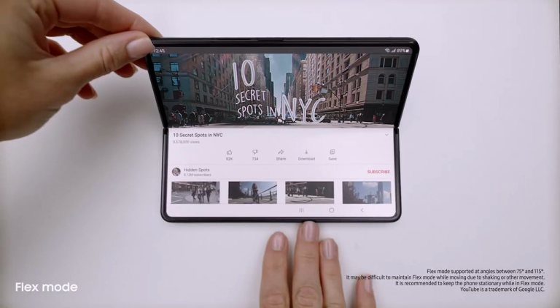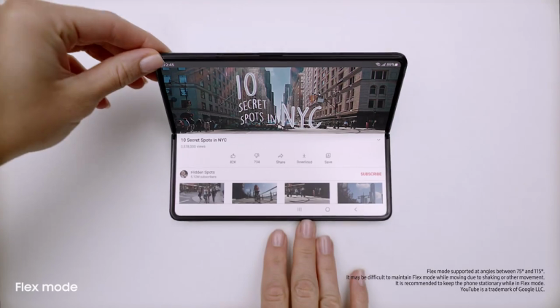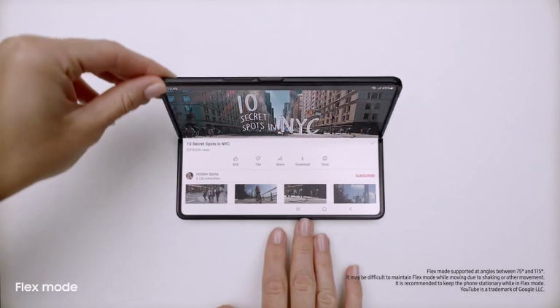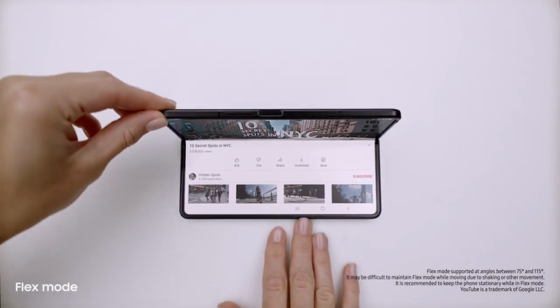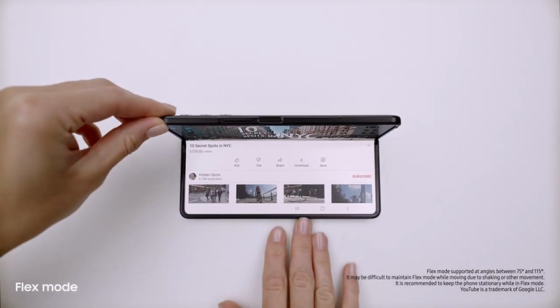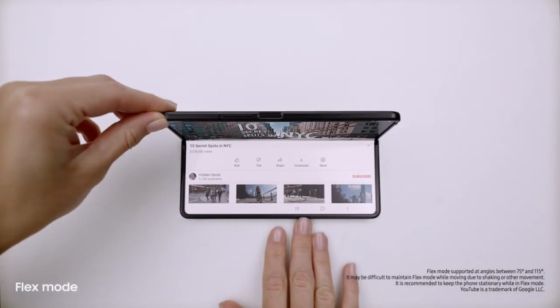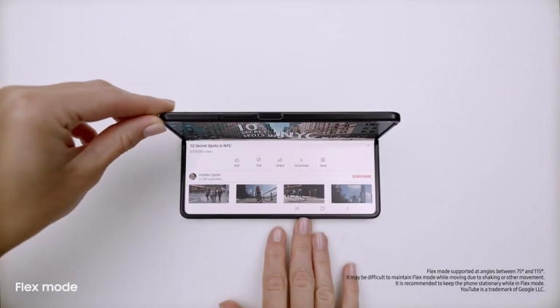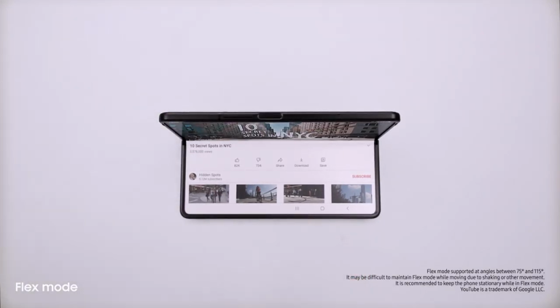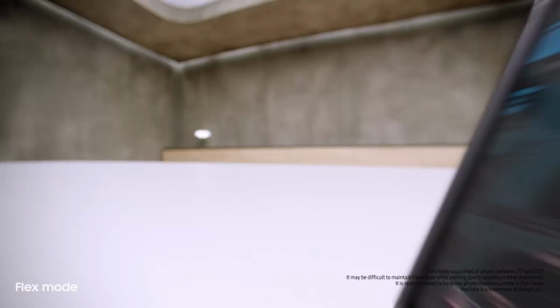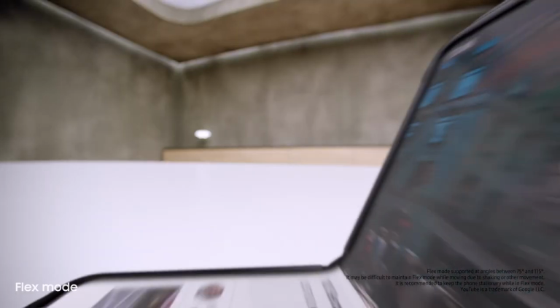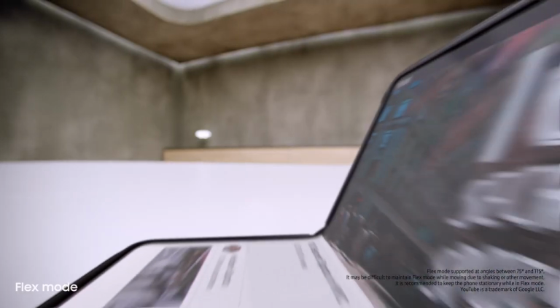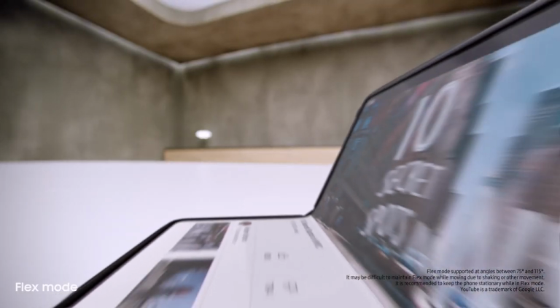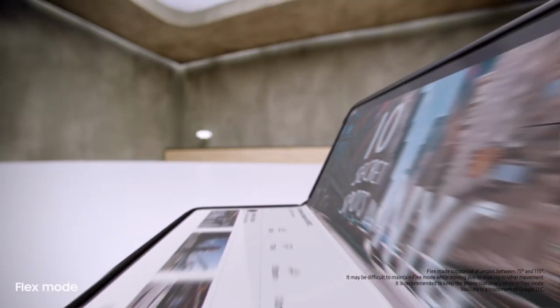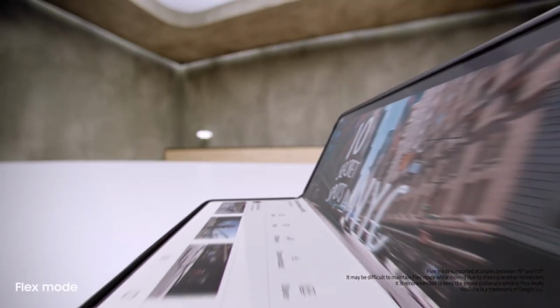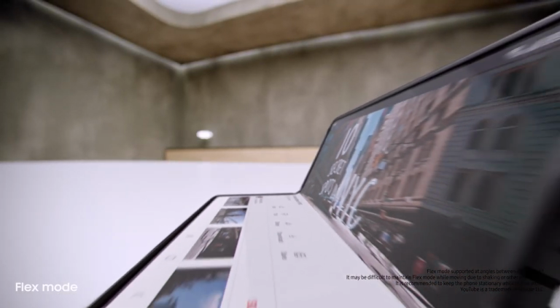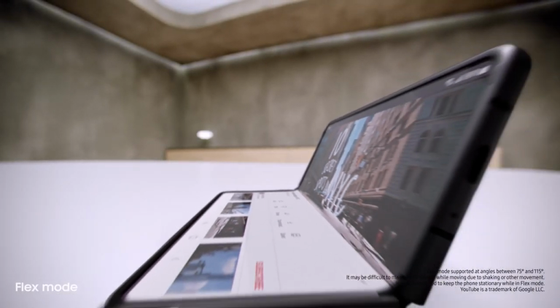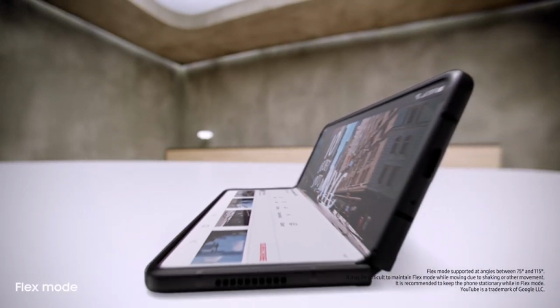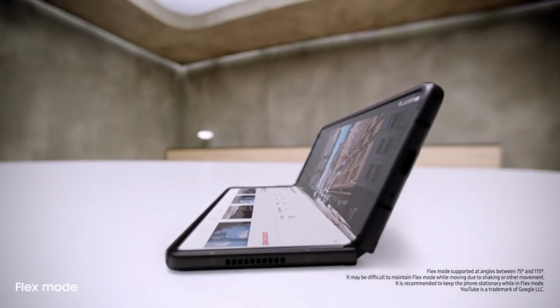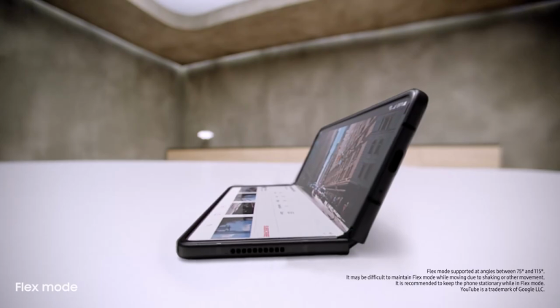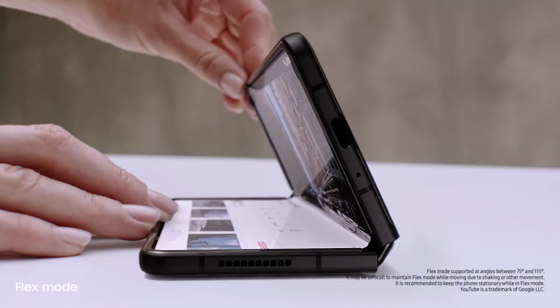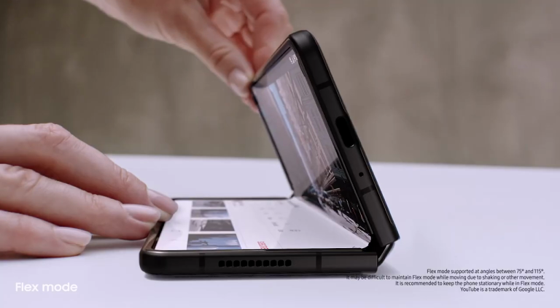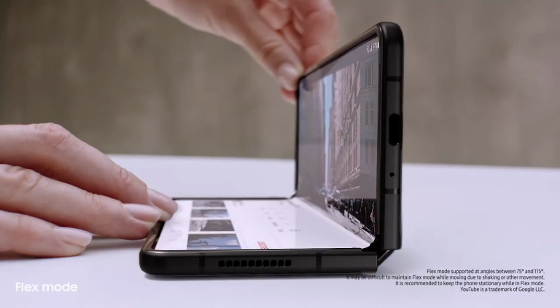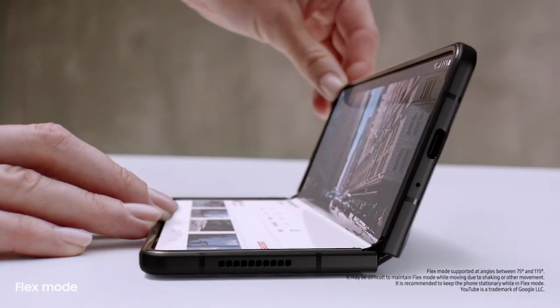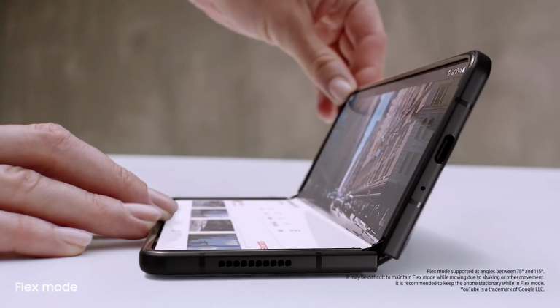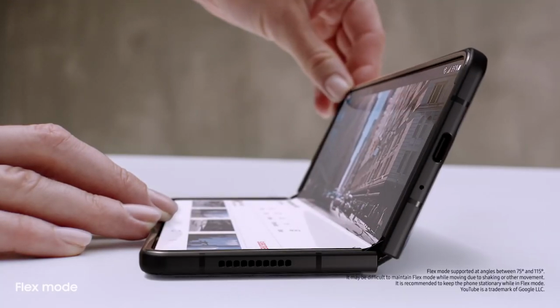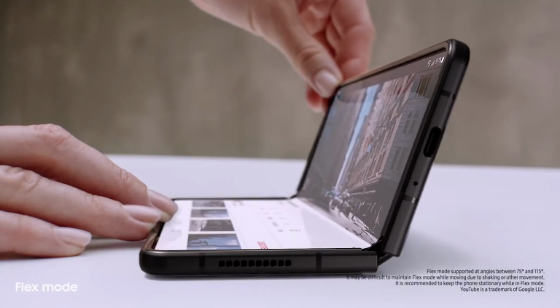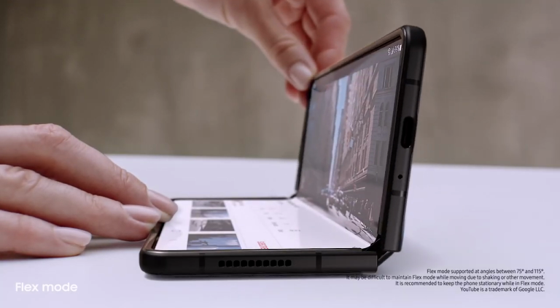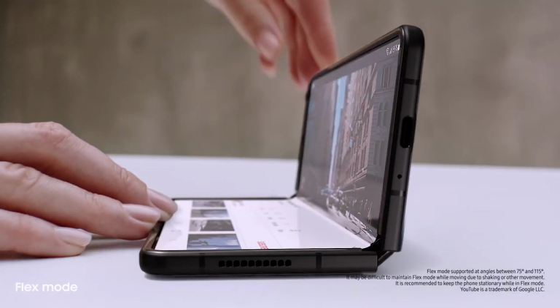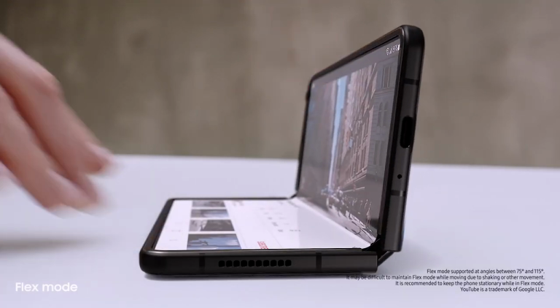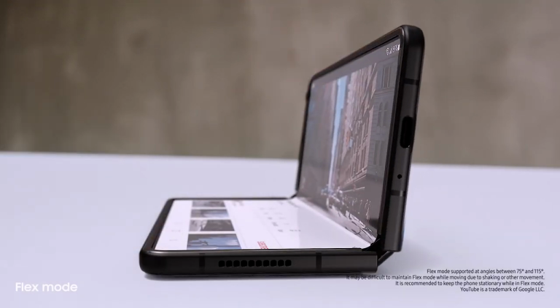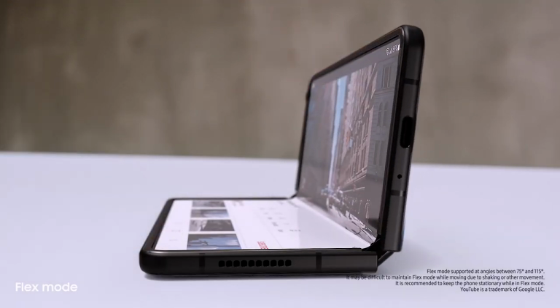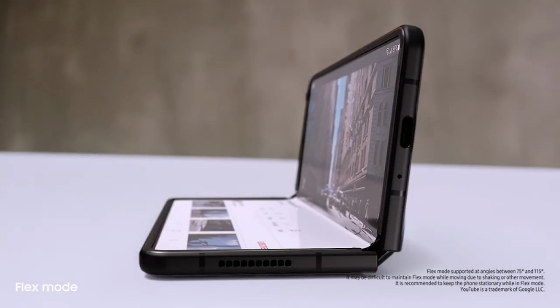And behind the screen, a breakthrough hinge mechanism gives Fold3 its flex mode, so it can sit on its own at any angle from 75 to 115 degrees.